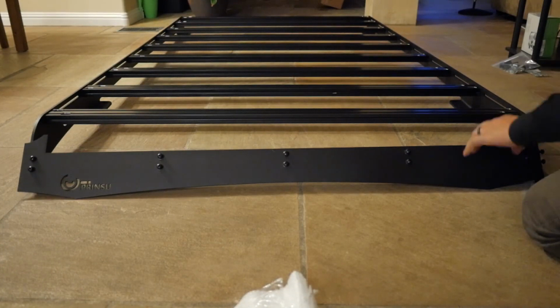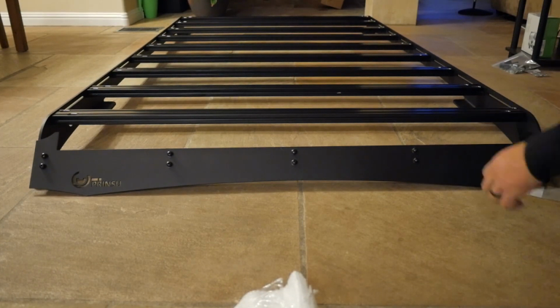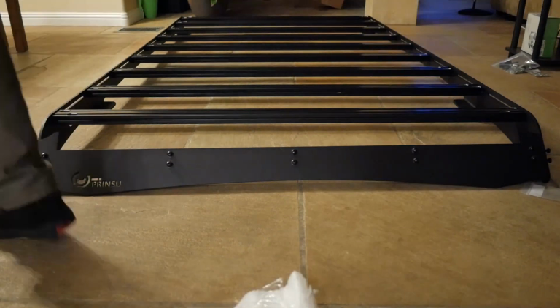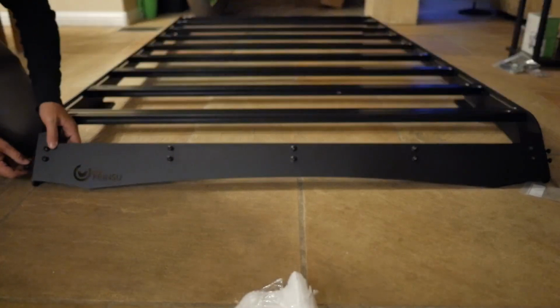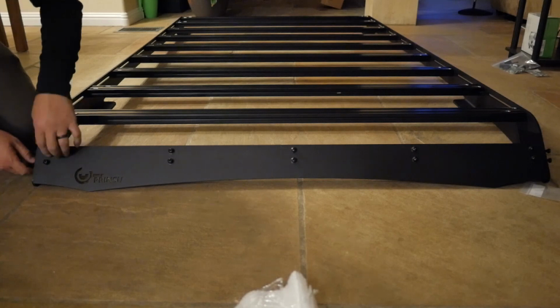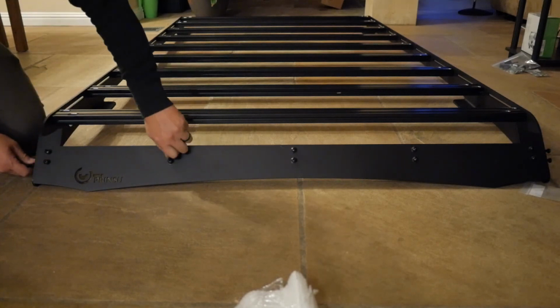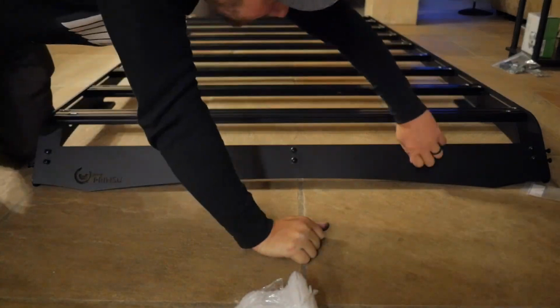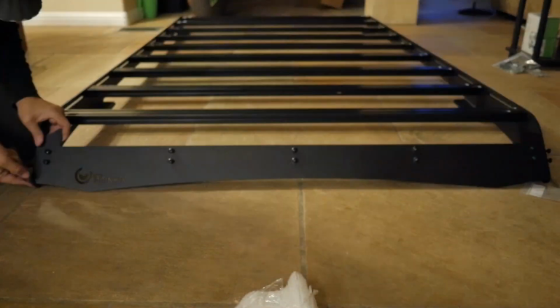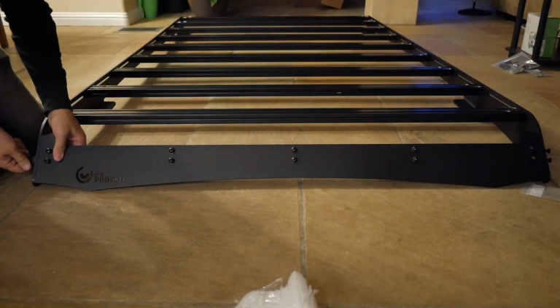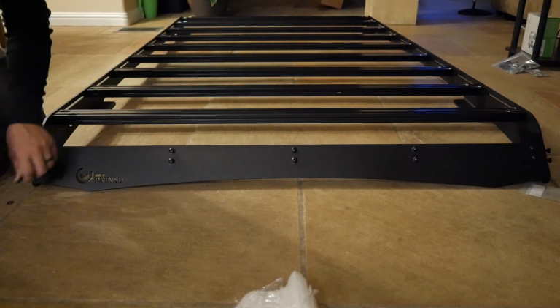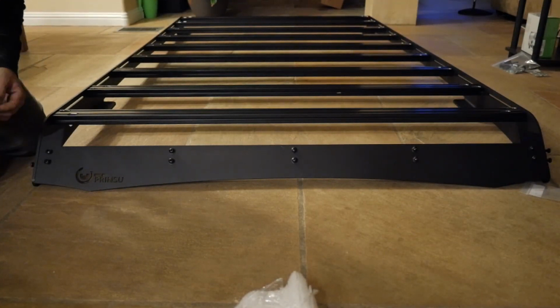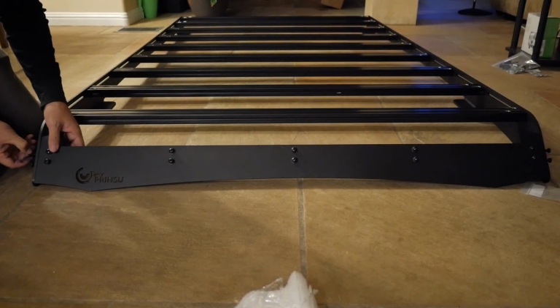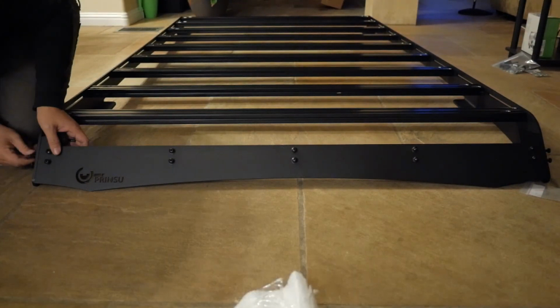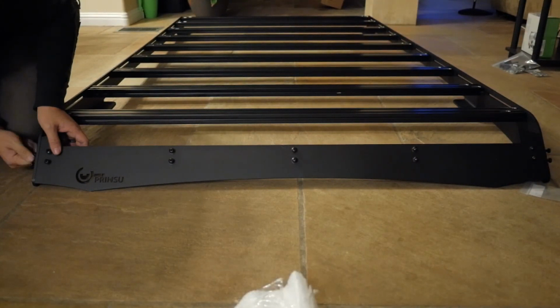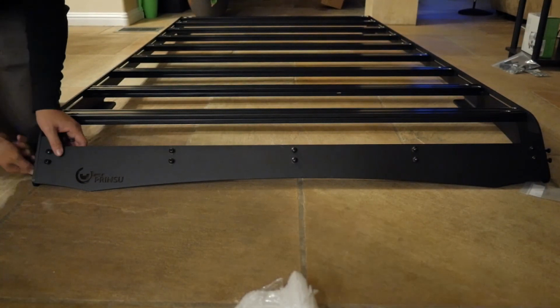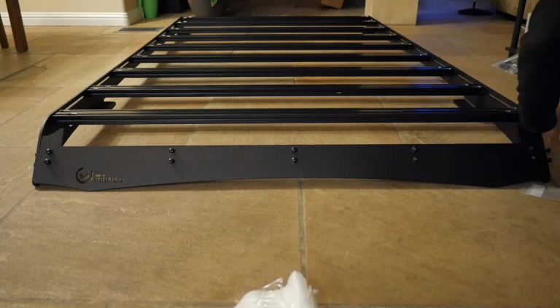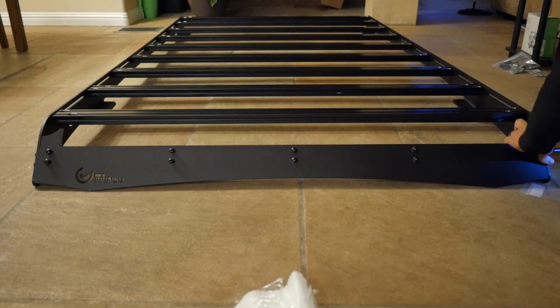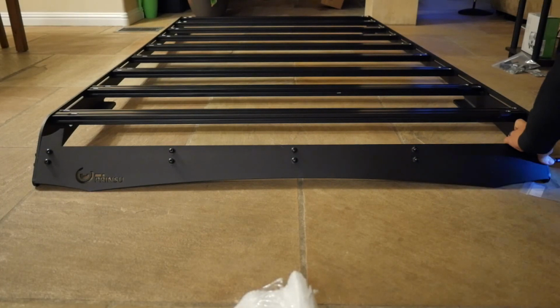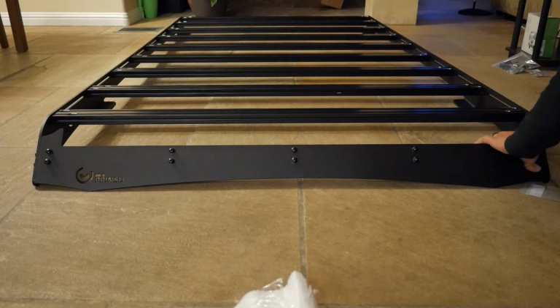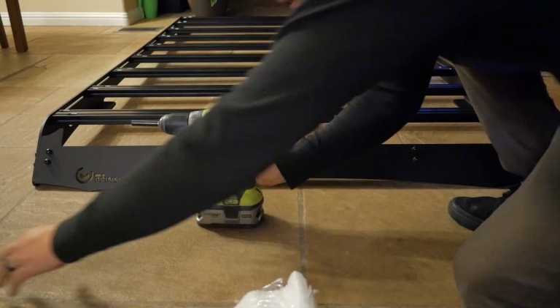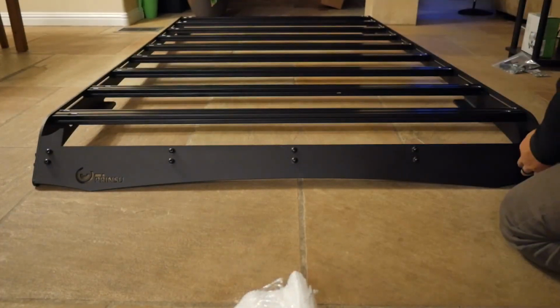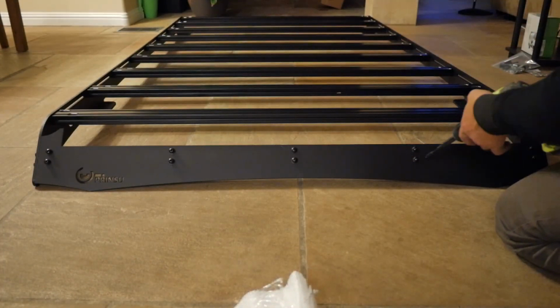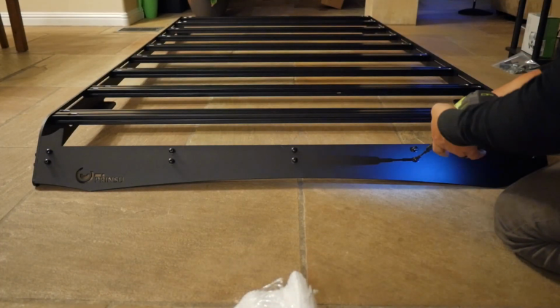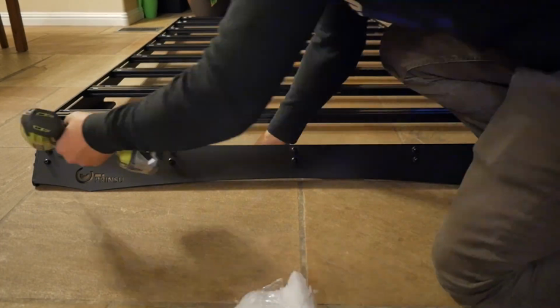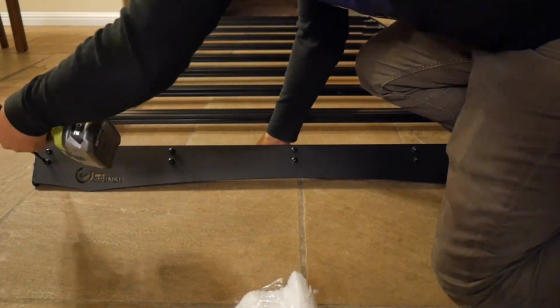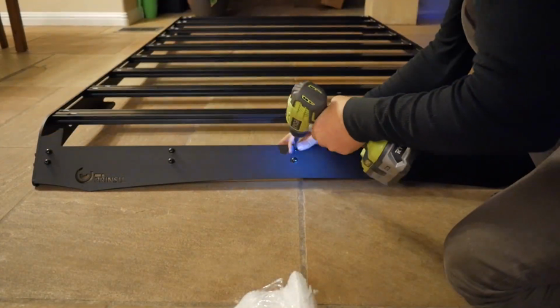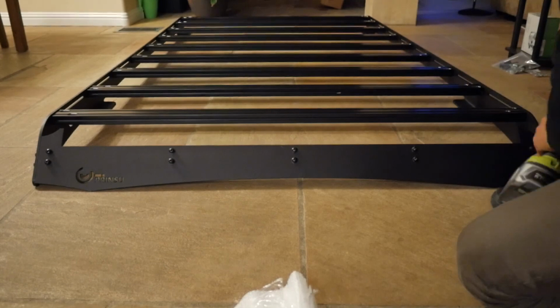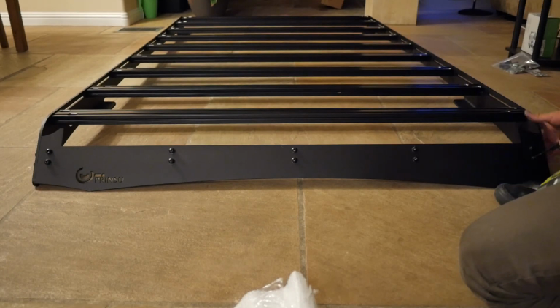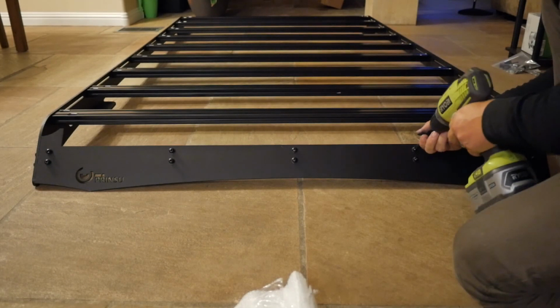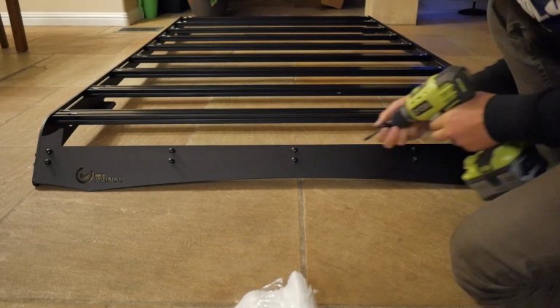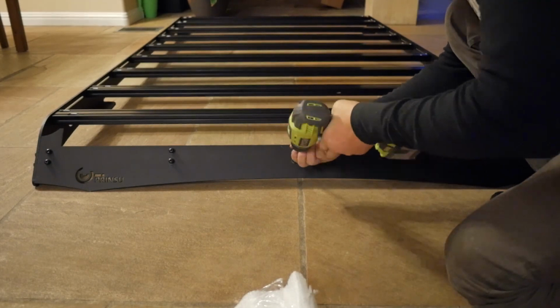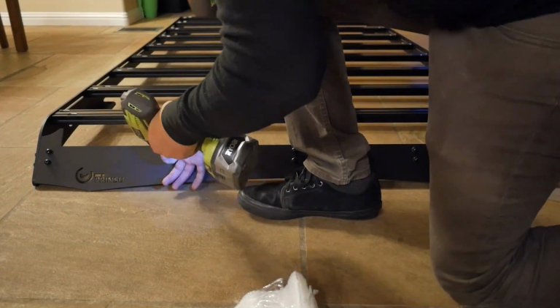I went ahead and assembled the fairing to the rack itself. This can also be a bit tricky to line up — just take your time and make it work. I'd previously left the fairing loose, and went ahead and gave it its final tighten as well.